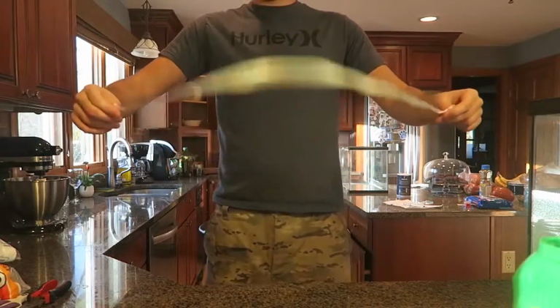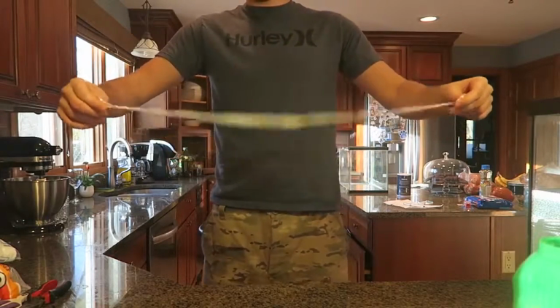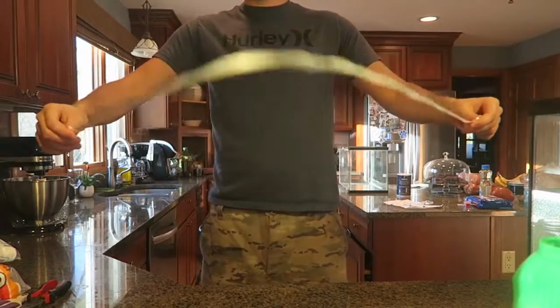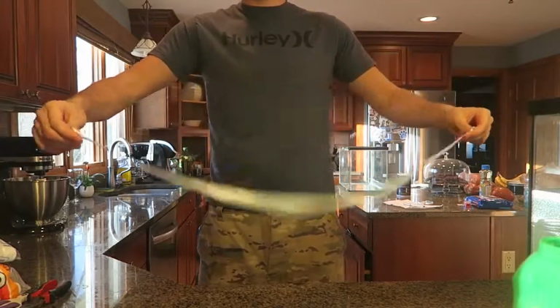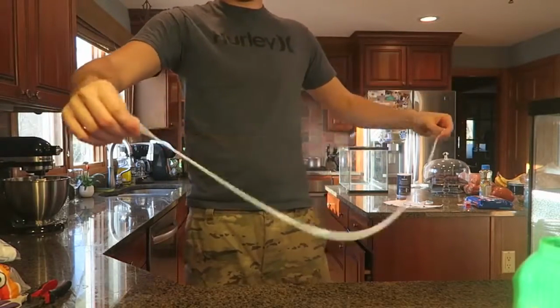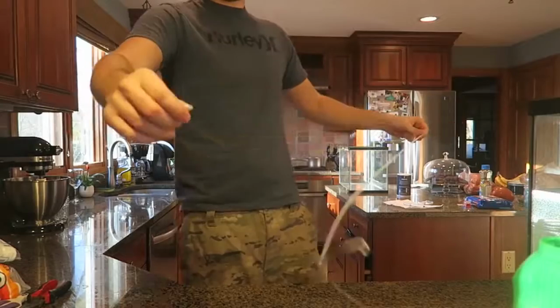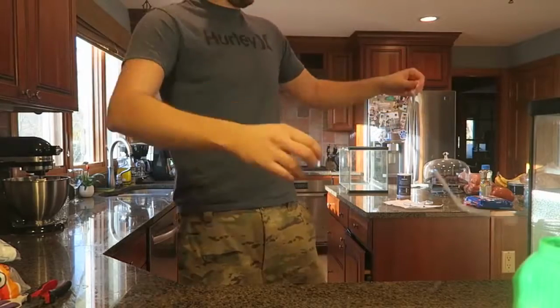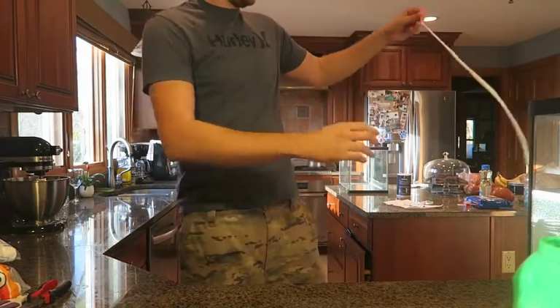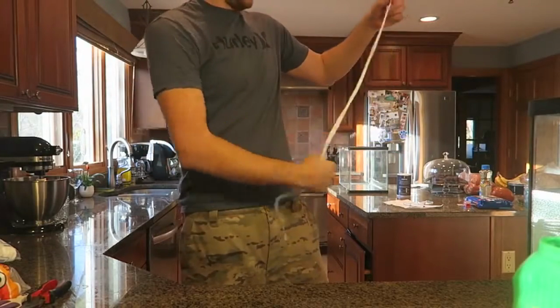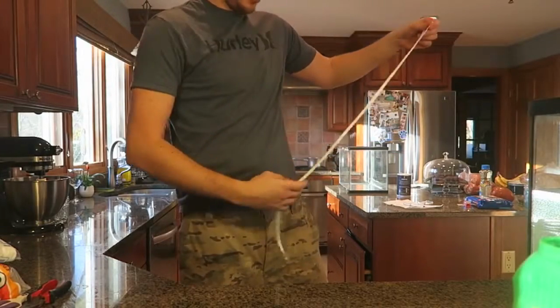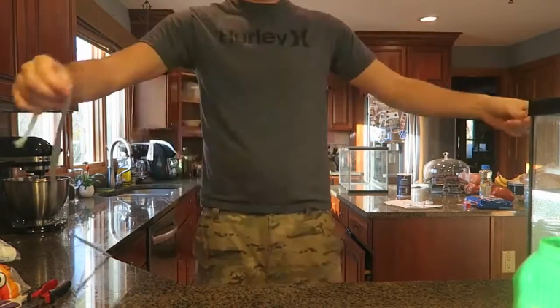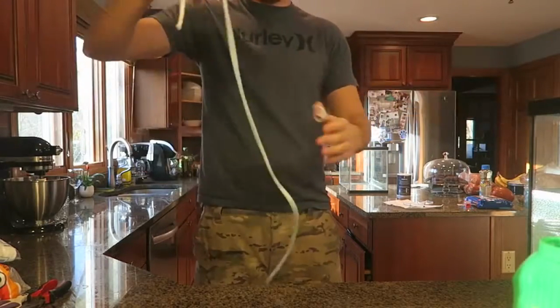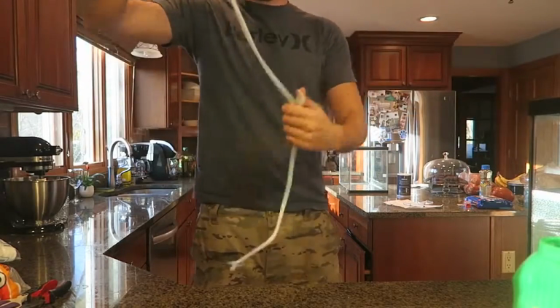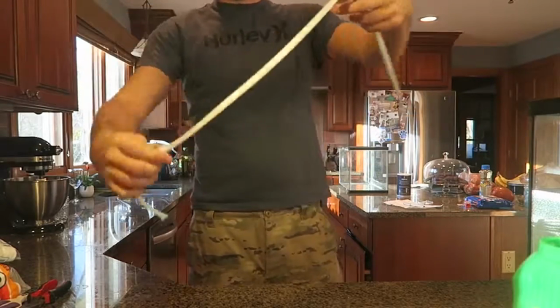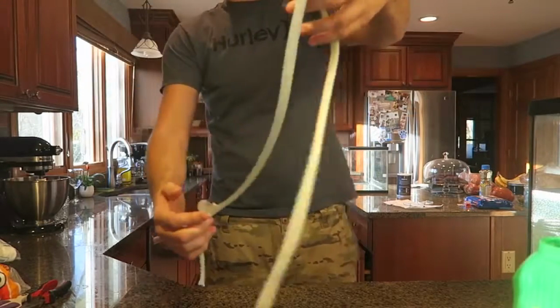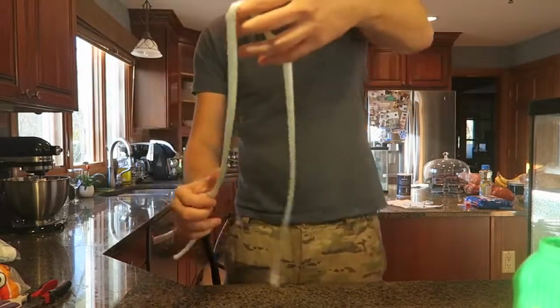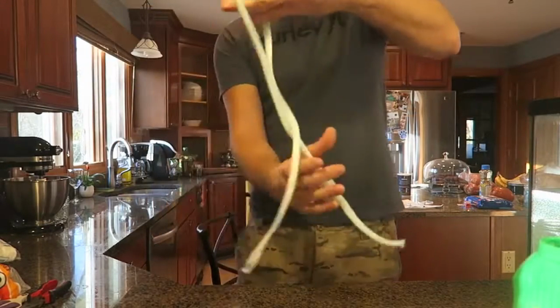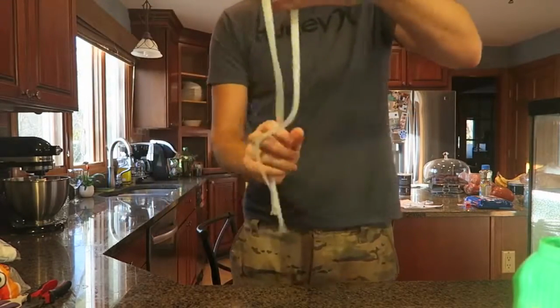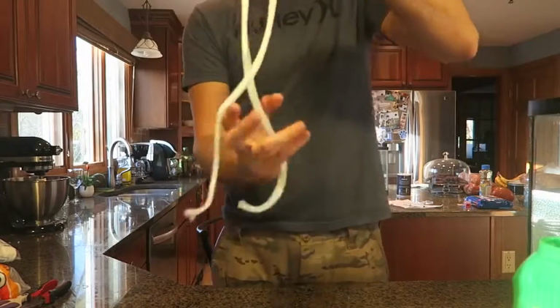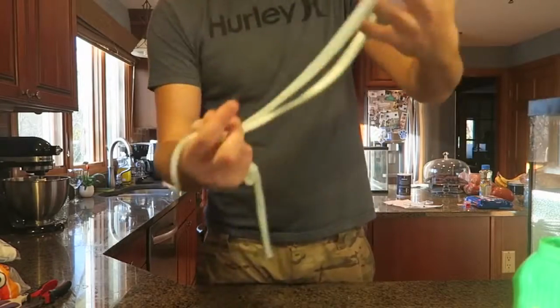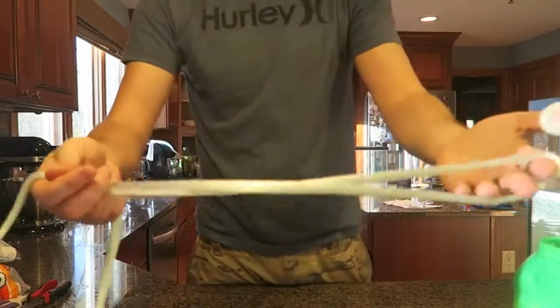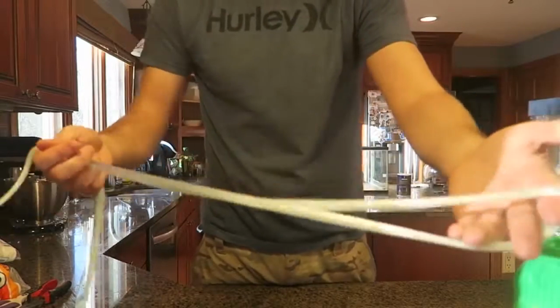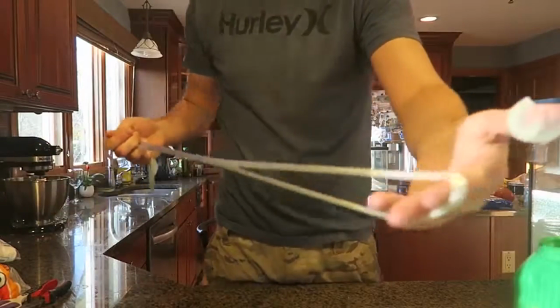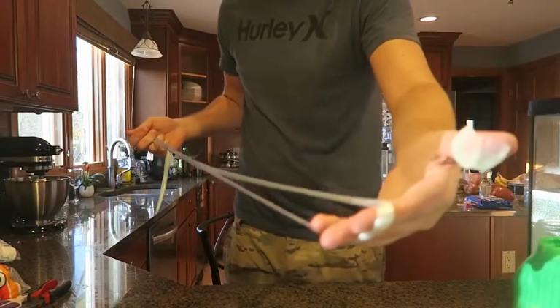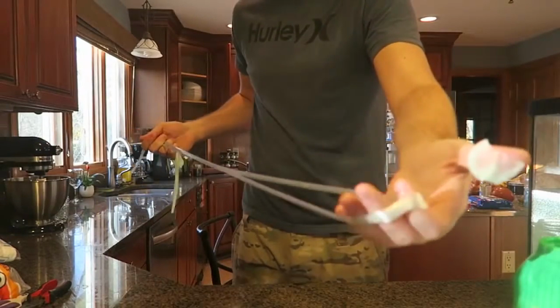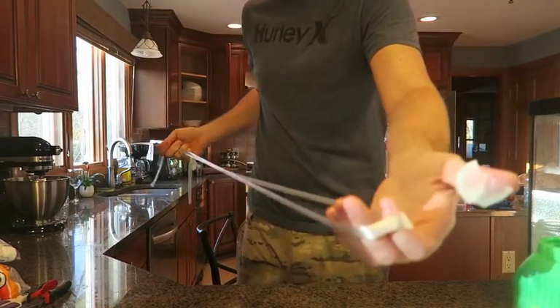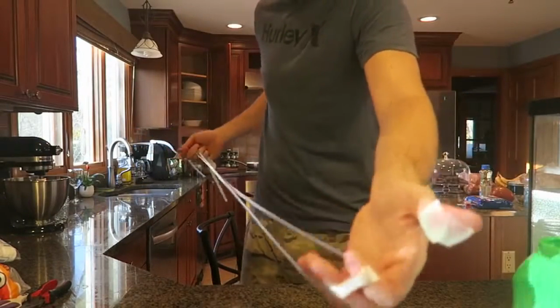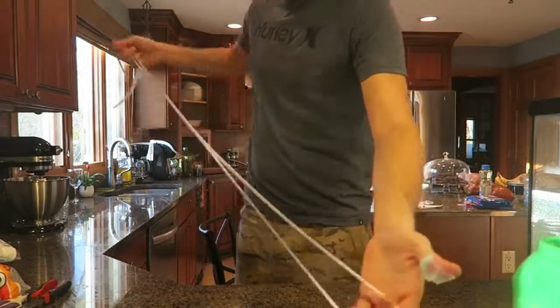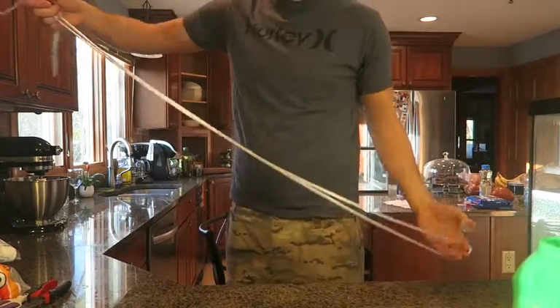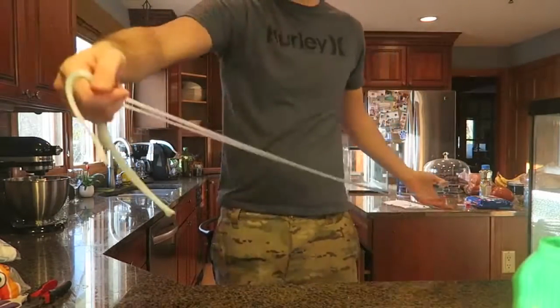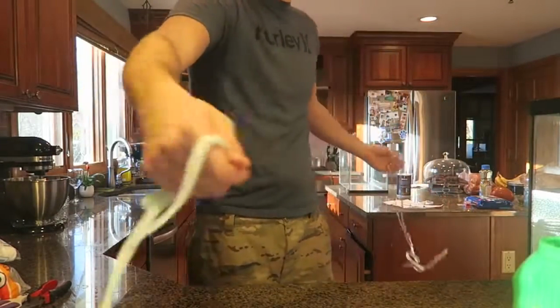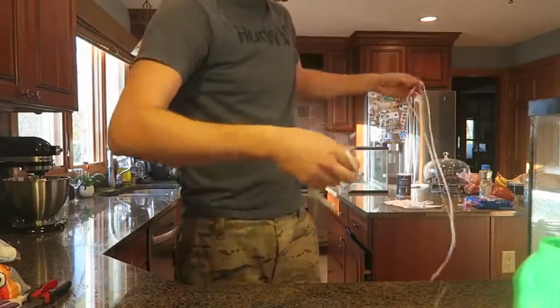Wow, how cool is this? Look how much it stretches like a little rope now. Boom — and it stretches even more, look how much it's stretched out!